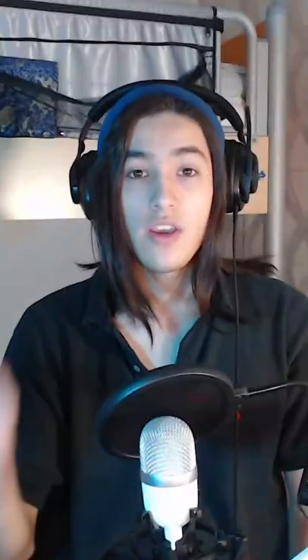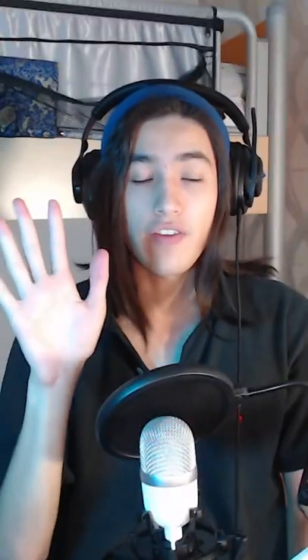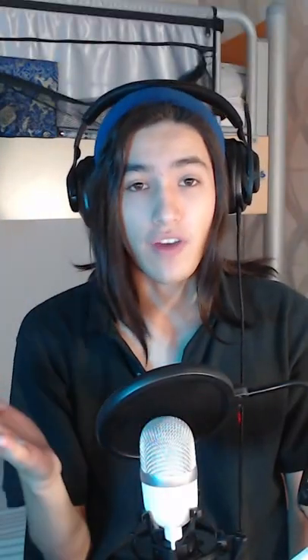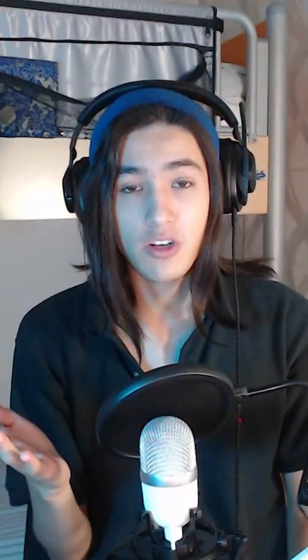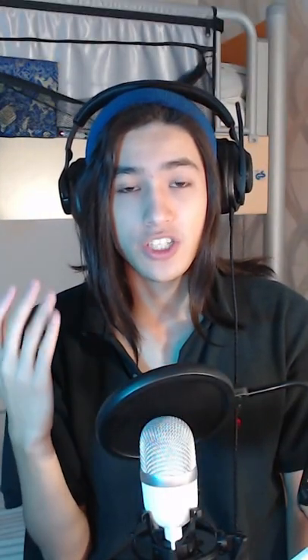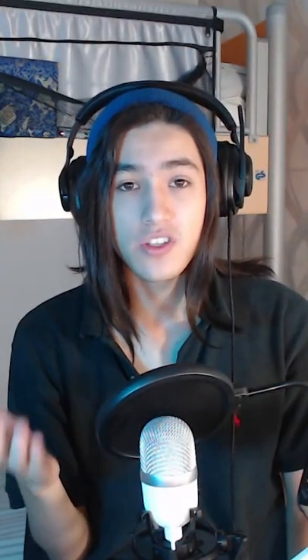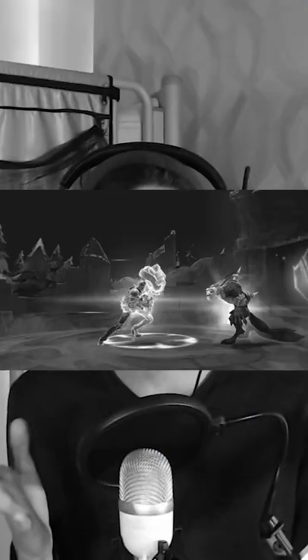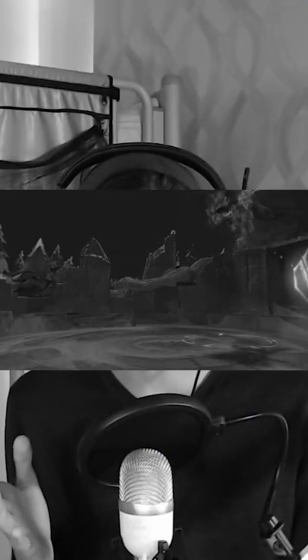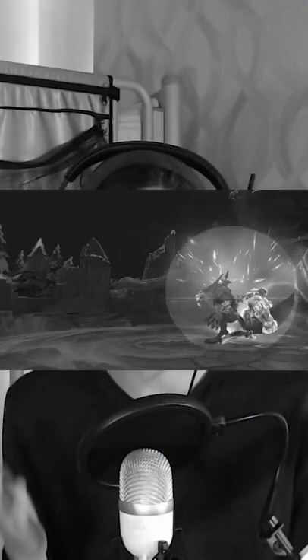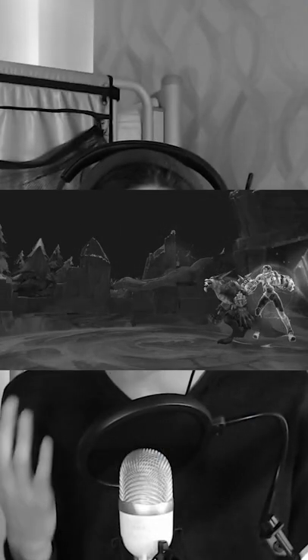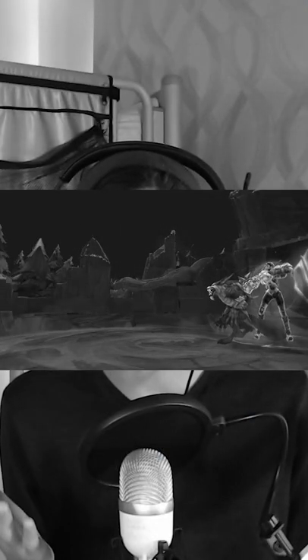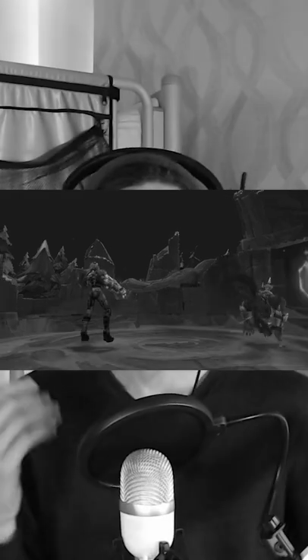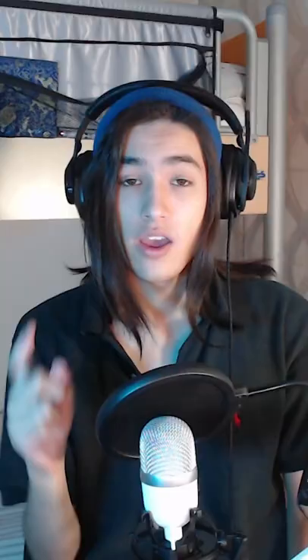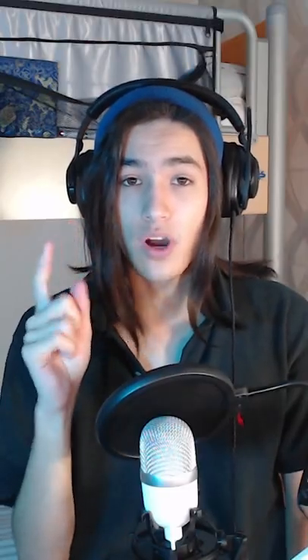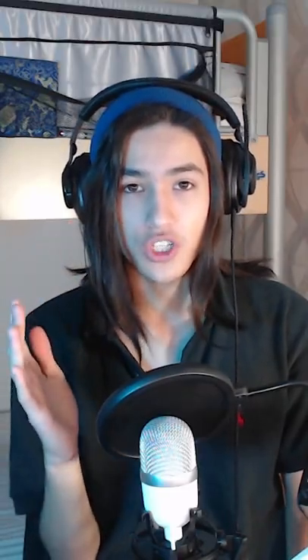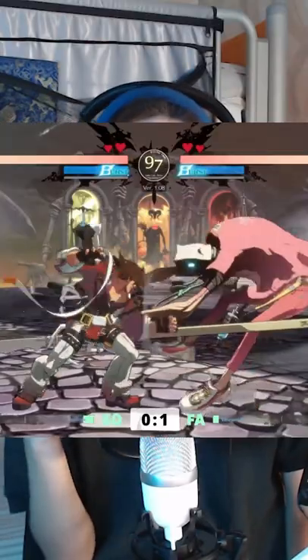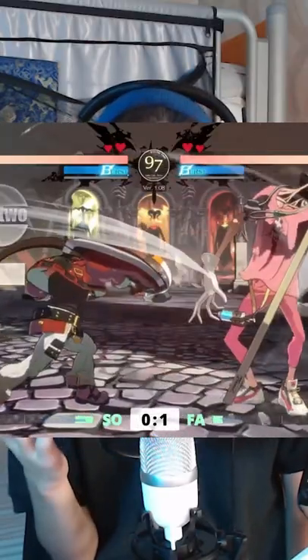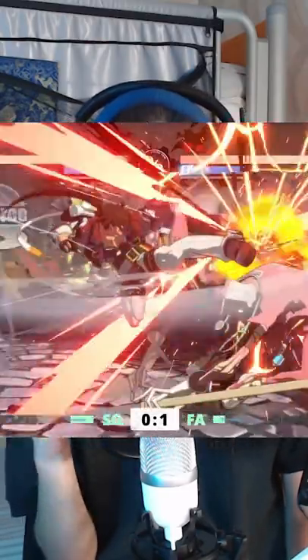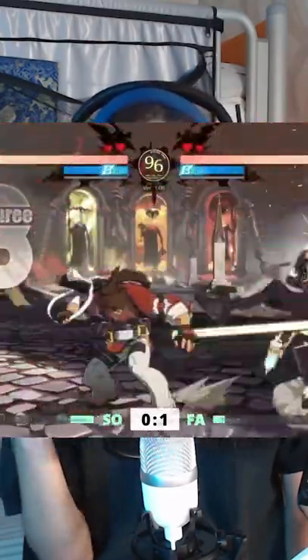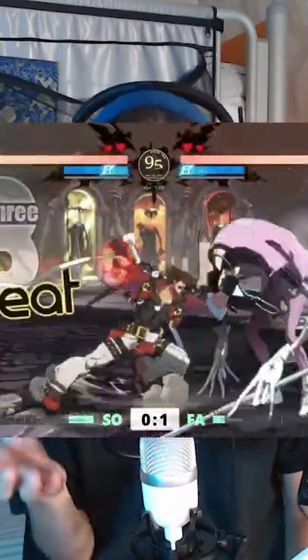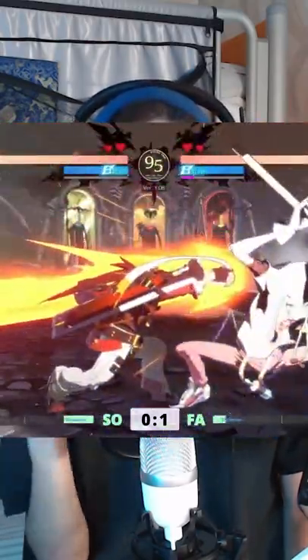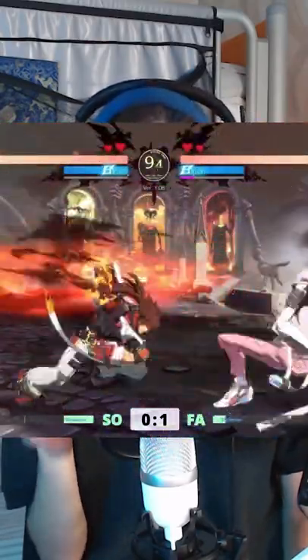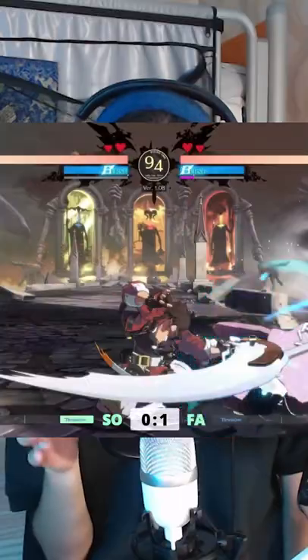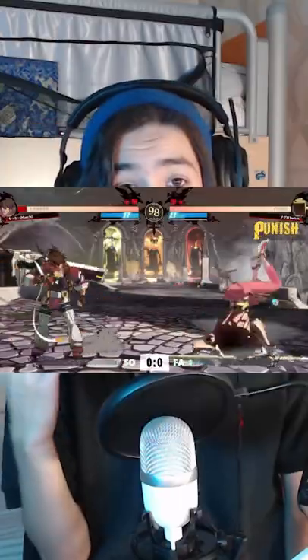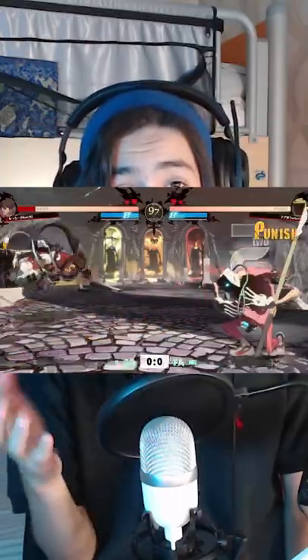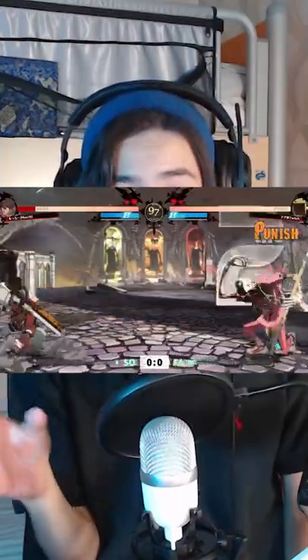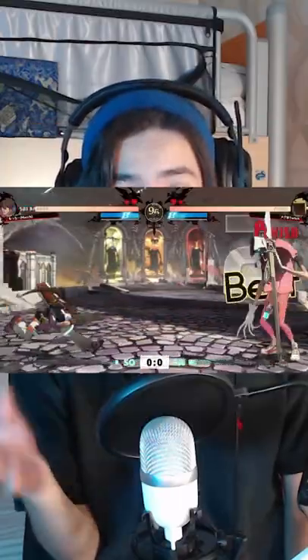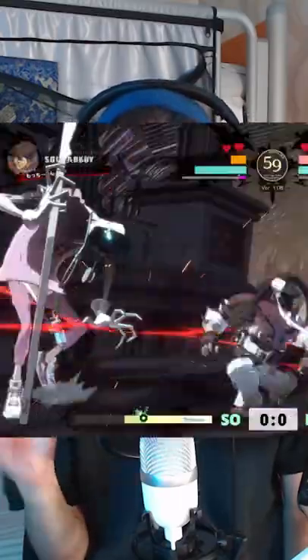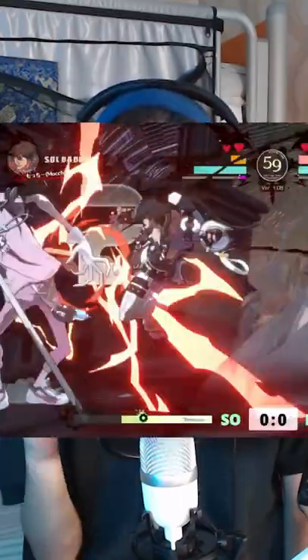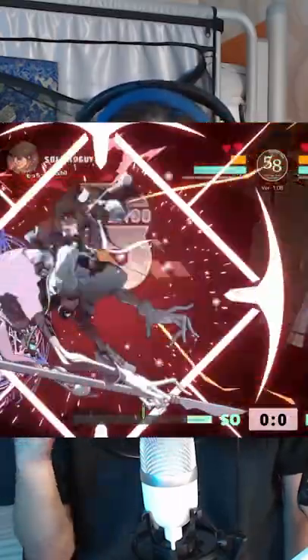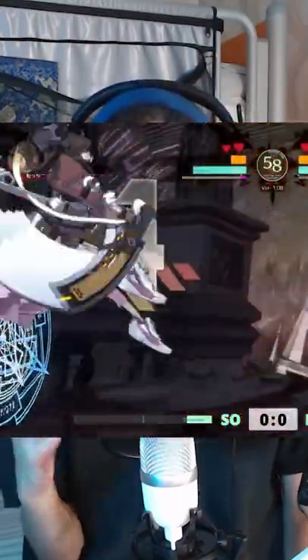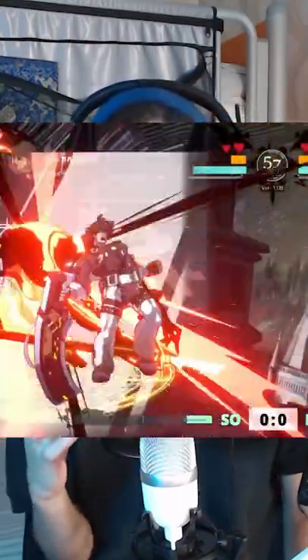Here are five bits of fighting game terminology I used in the Project Alvi video for those of you who are new to the FGC. Number one: rushdown. A rushdown character is a character whose main focus is getting in on the opponent. They normally have poor tools at long range, but once they're in, they can really deal some damage.